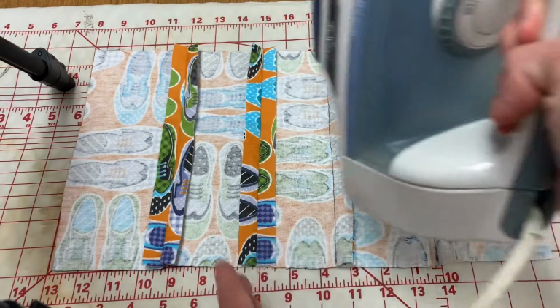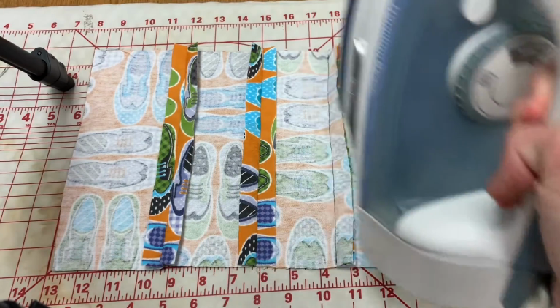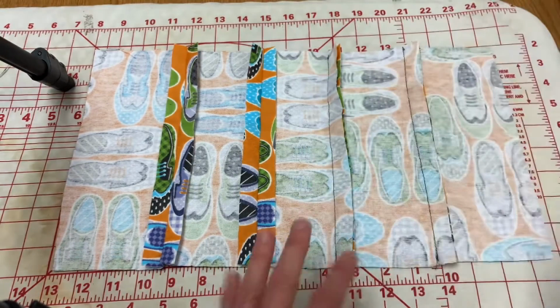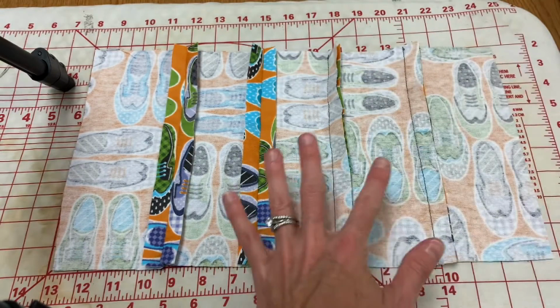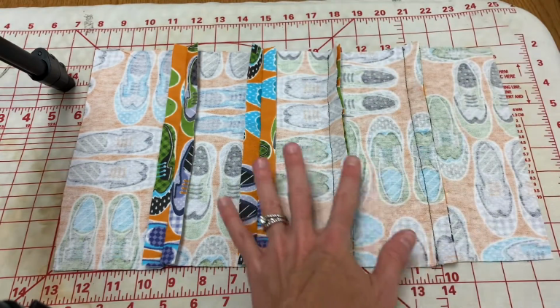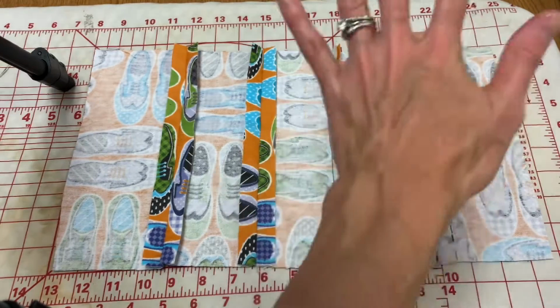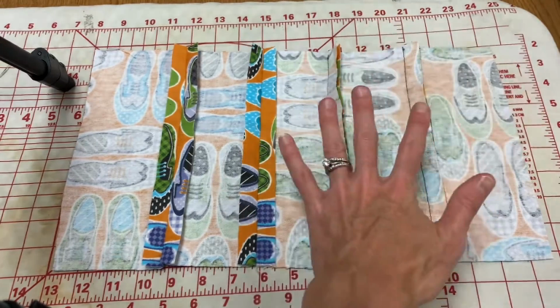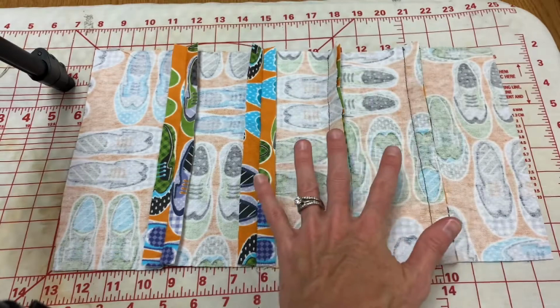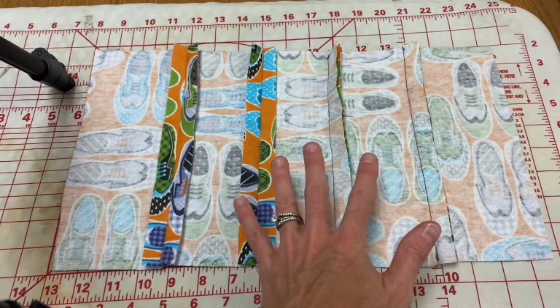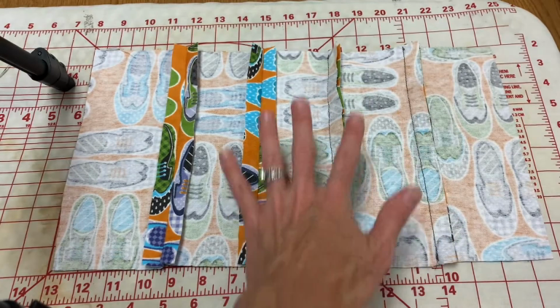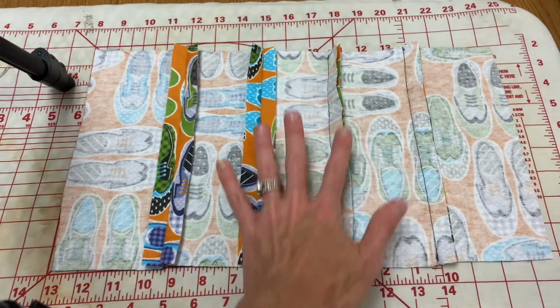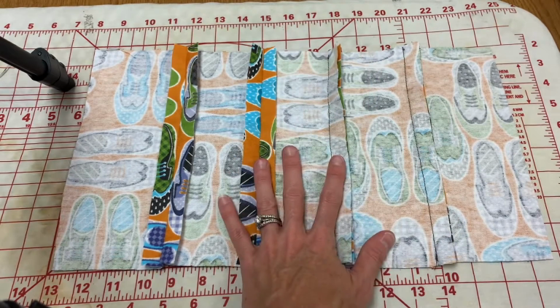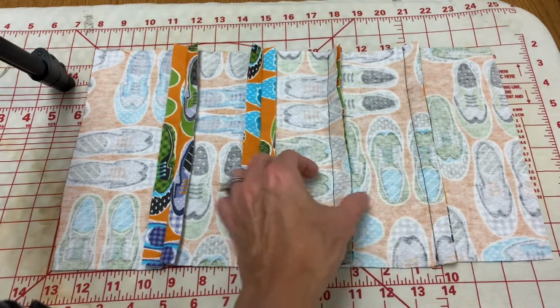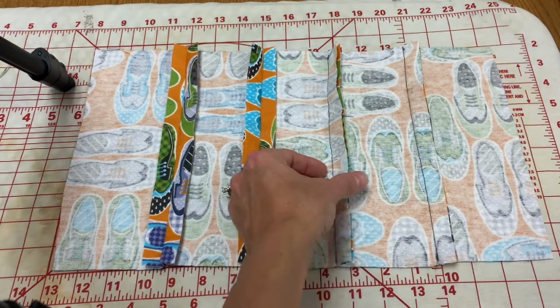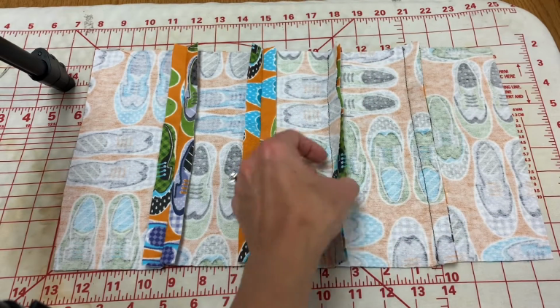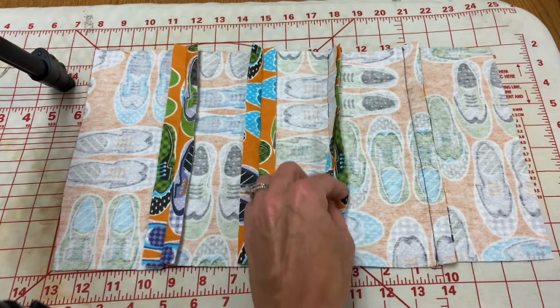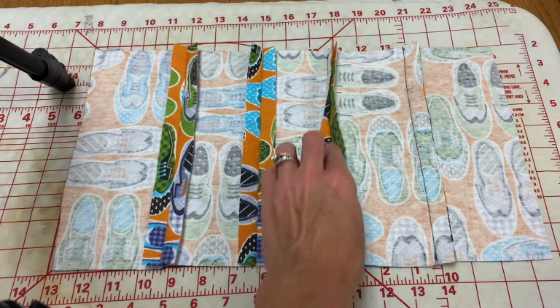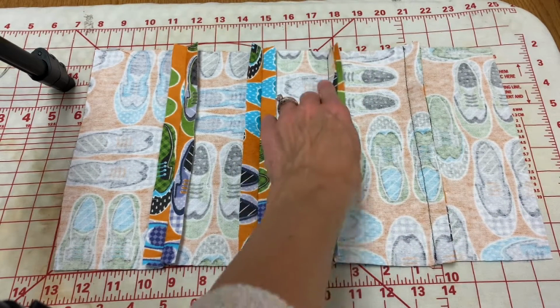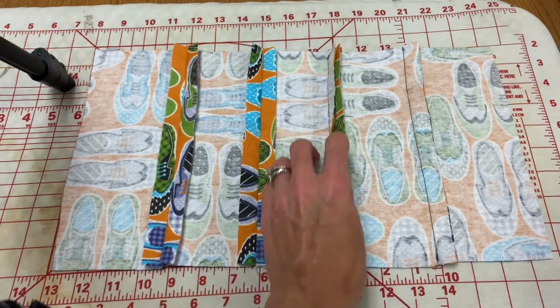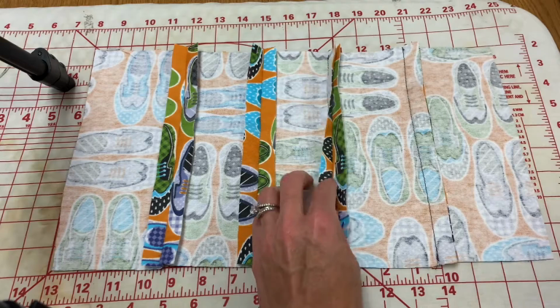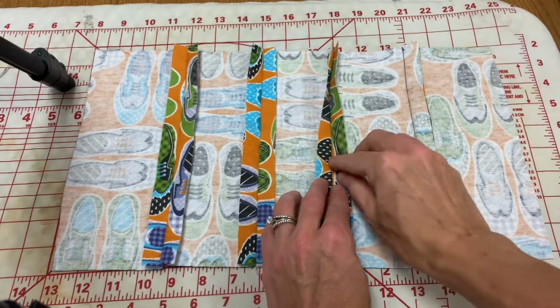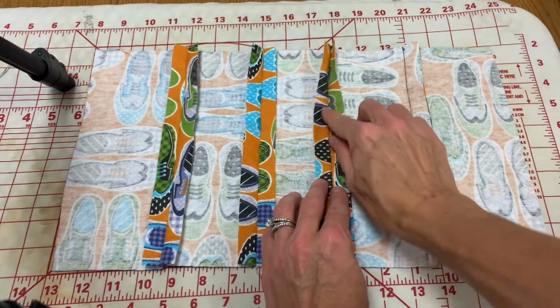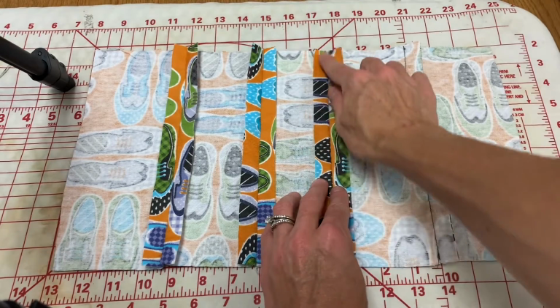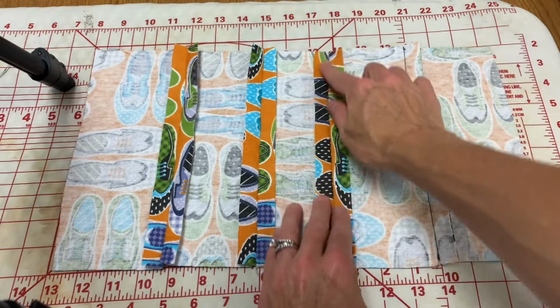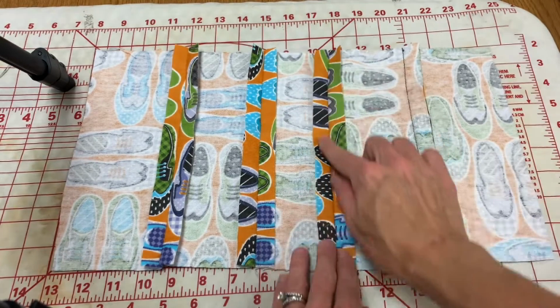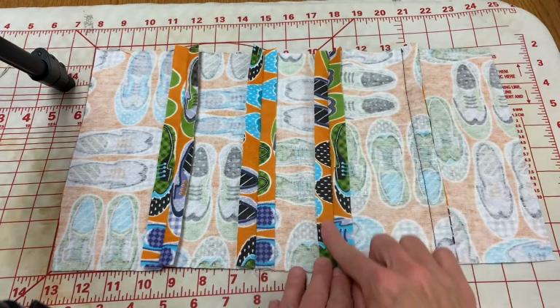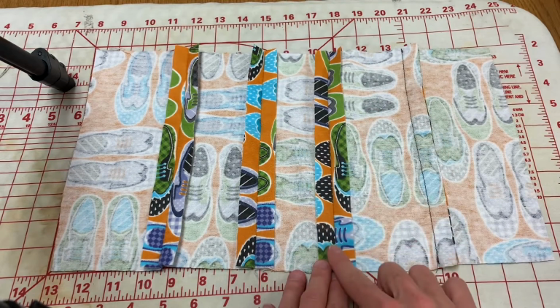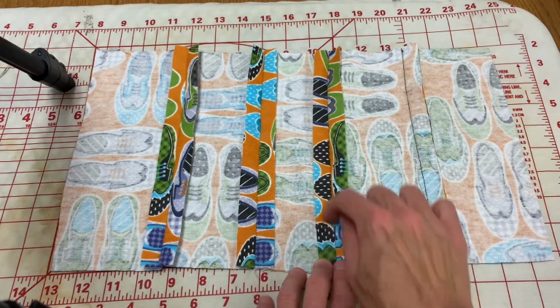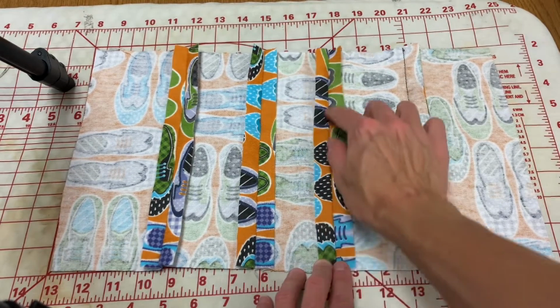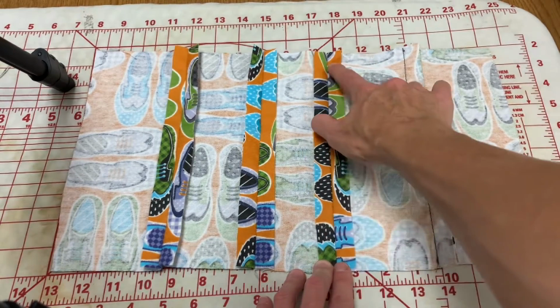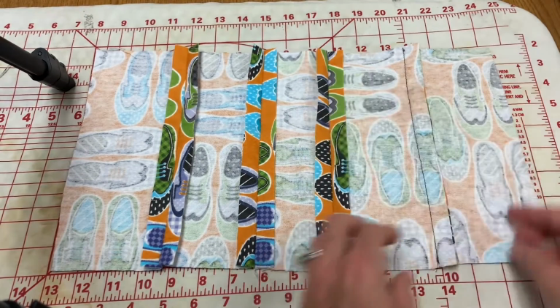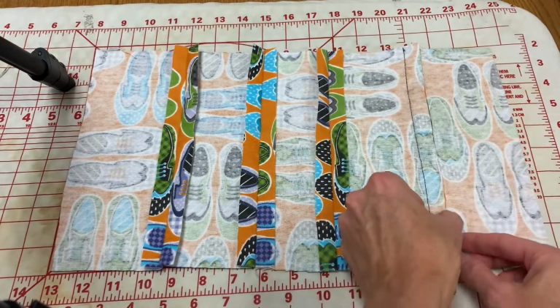You are going to come over to the iron, you're going to place your pillow face down — so right side down — and then you're going to use your finger to open up the seams.